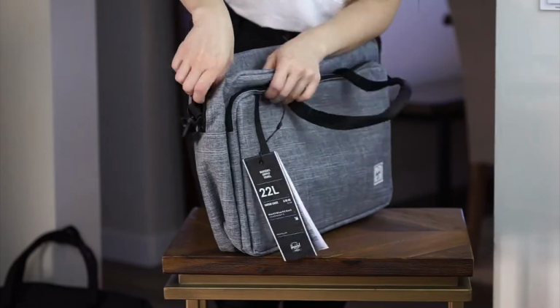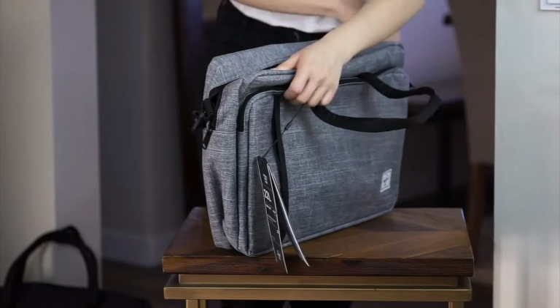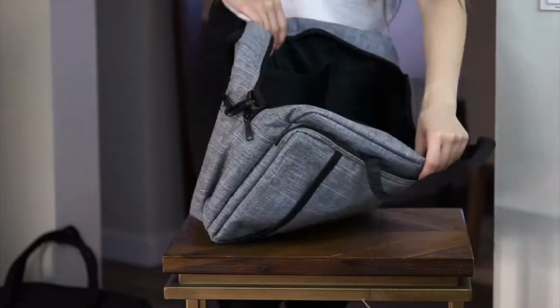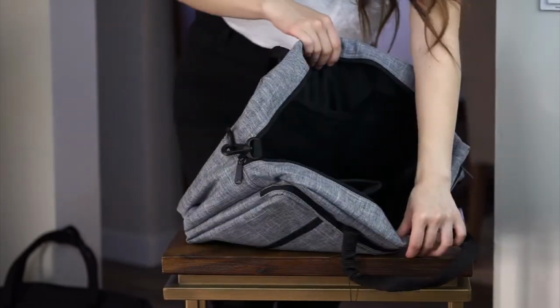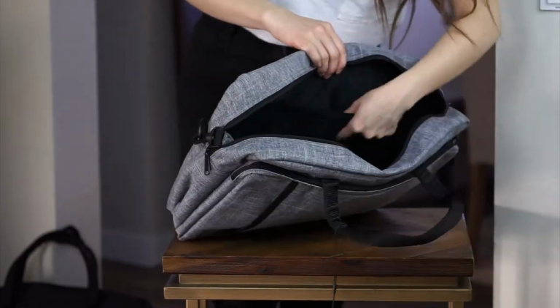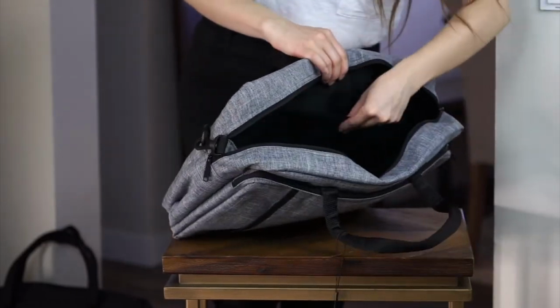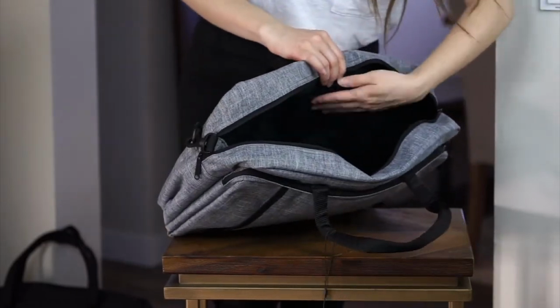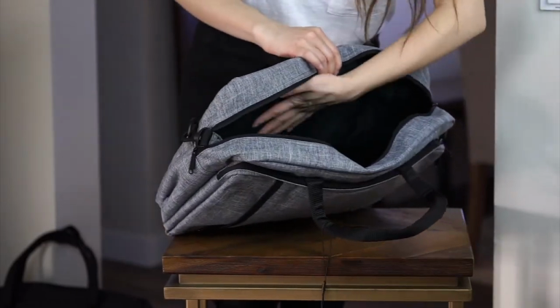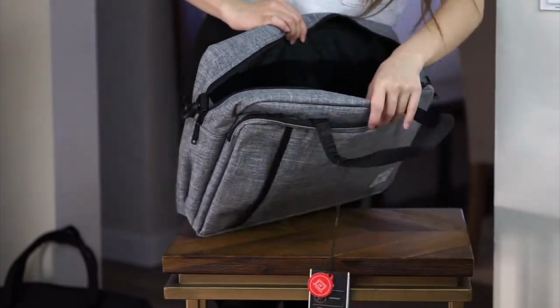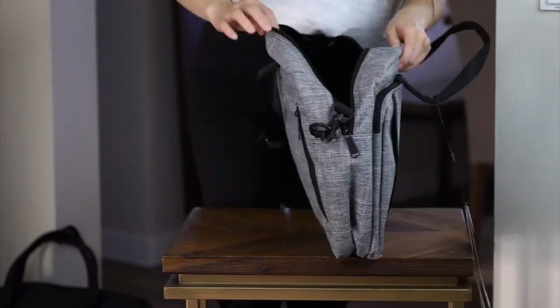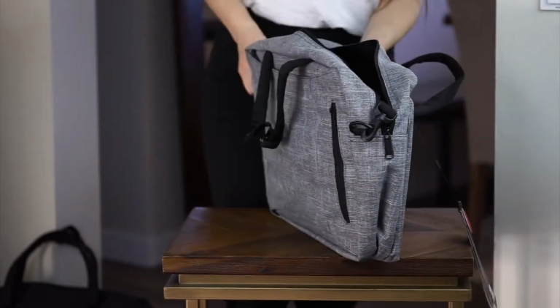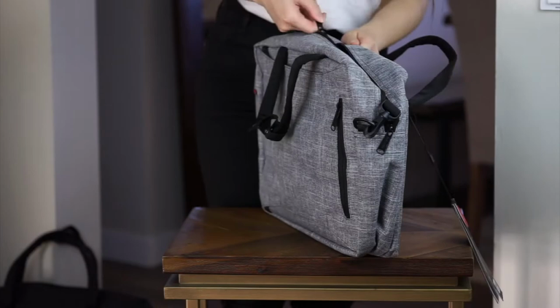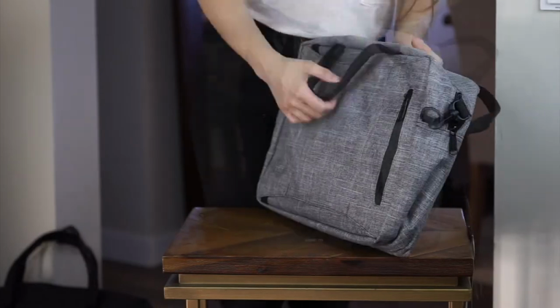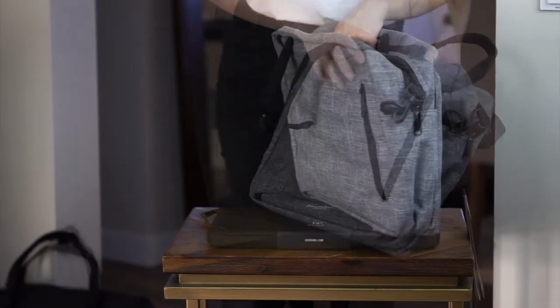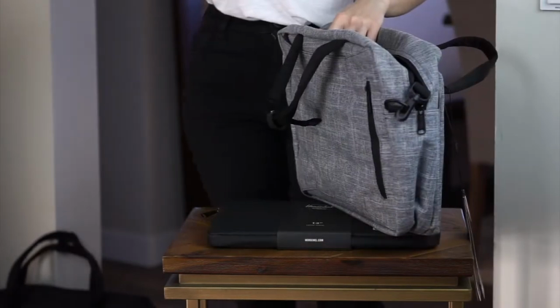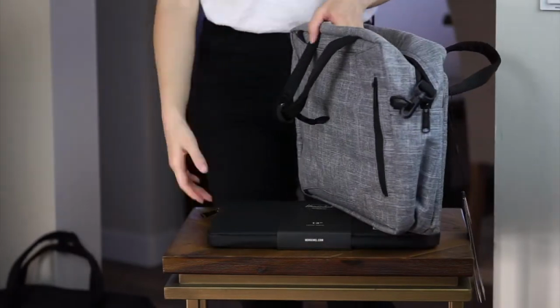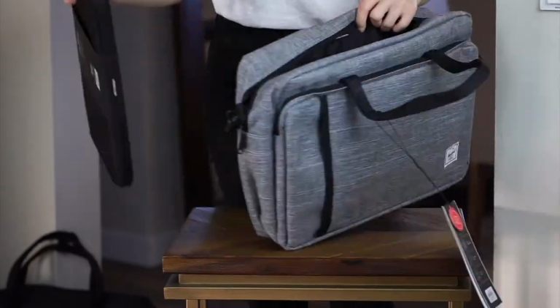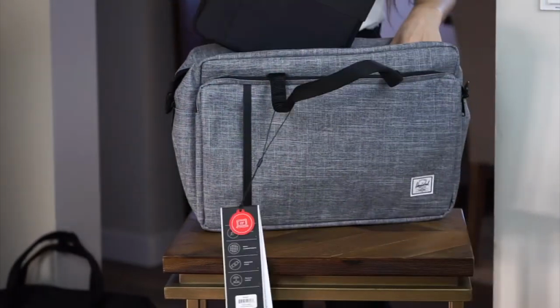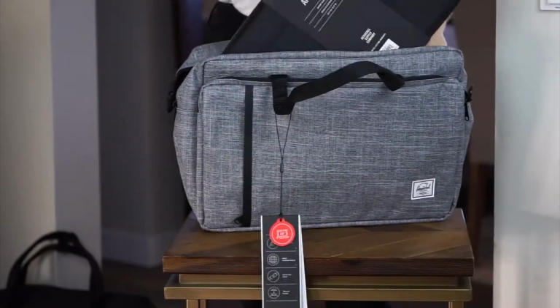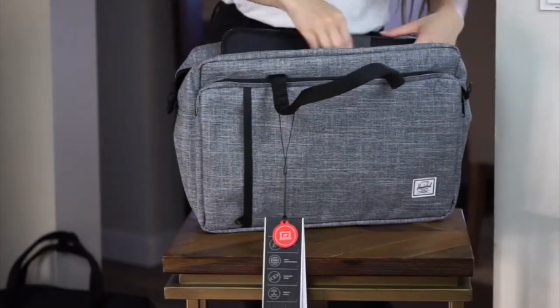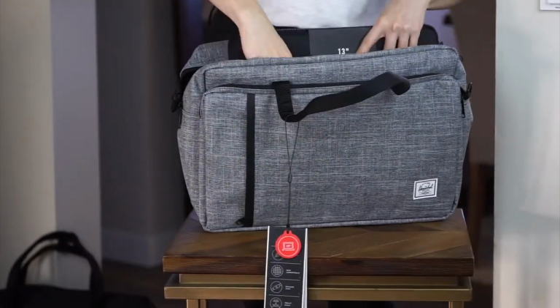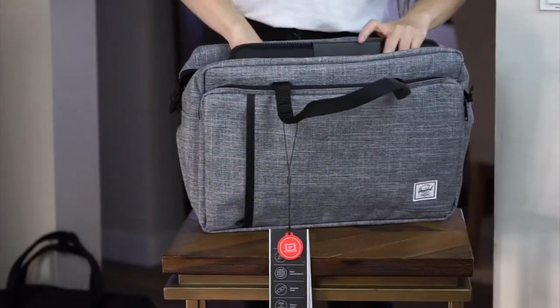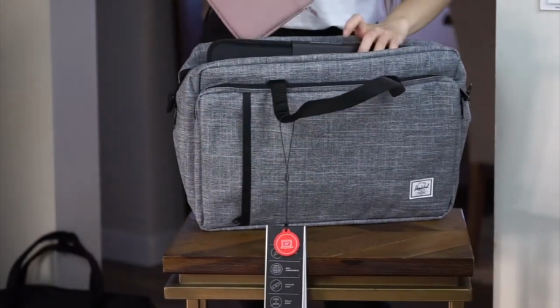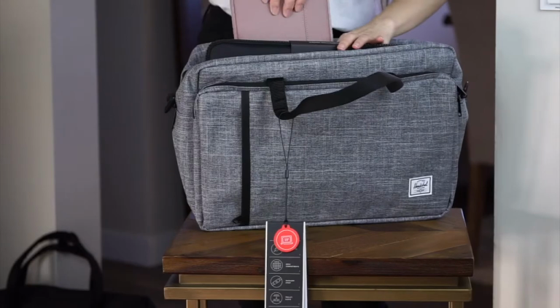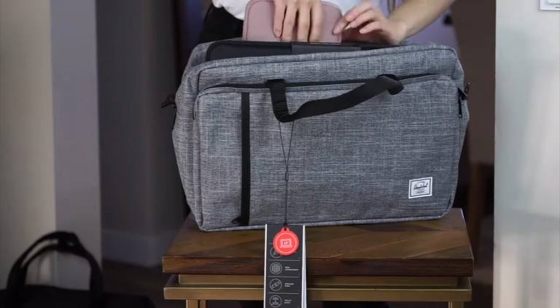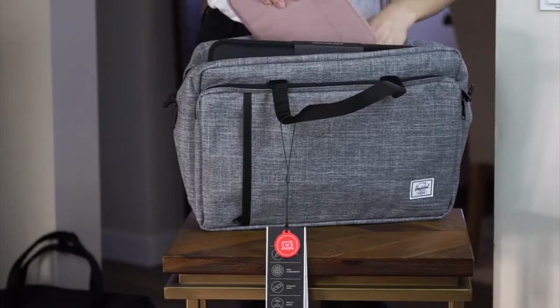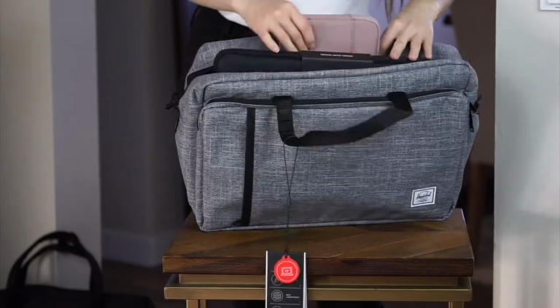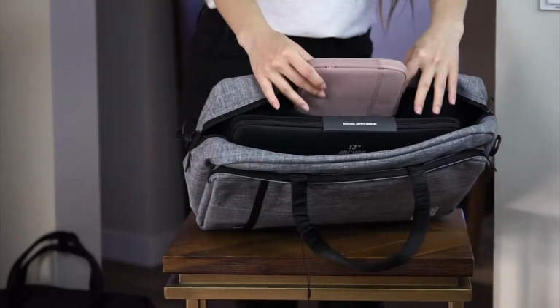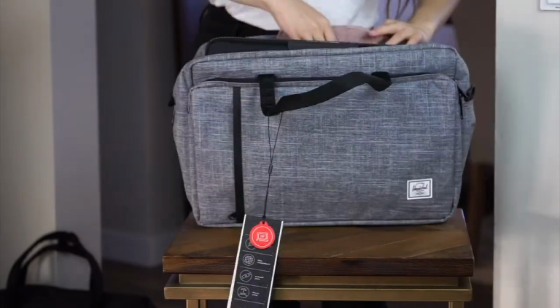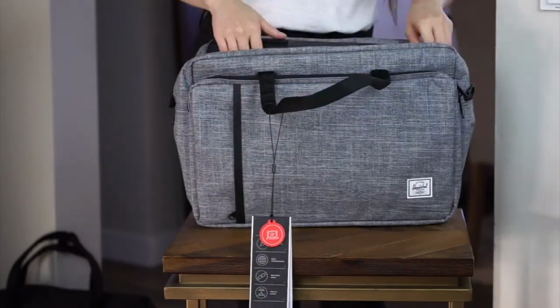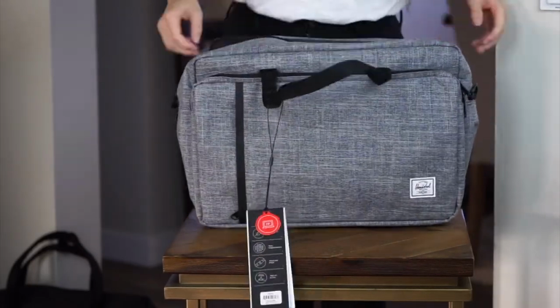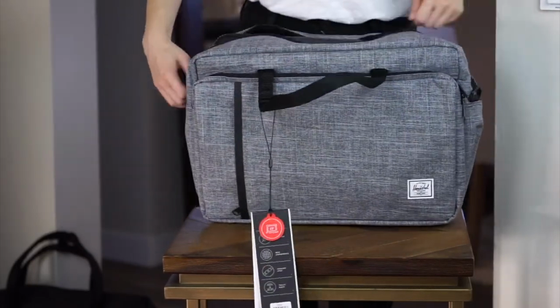At 22 litres, the Gibson is a bag that is truly meant to do and carry everything. It's large enough for laptops up to 15.6 inches, and comes with one of those lovely fleece-lined padded pockets to keep your laptop safe.